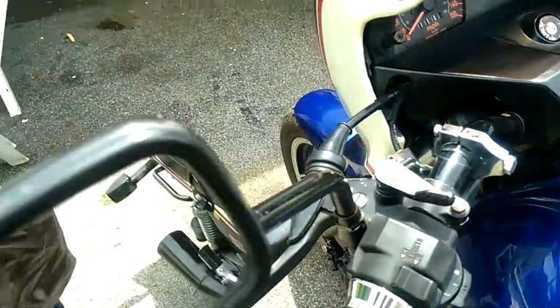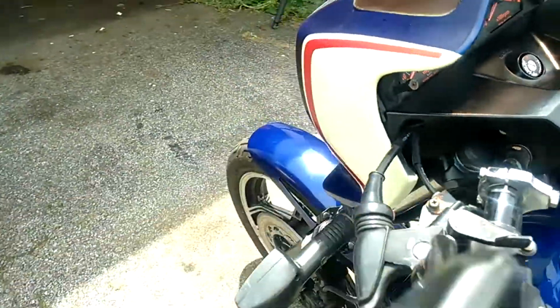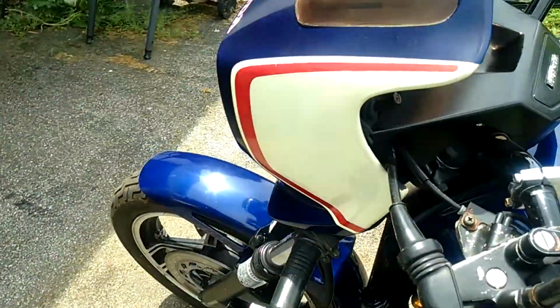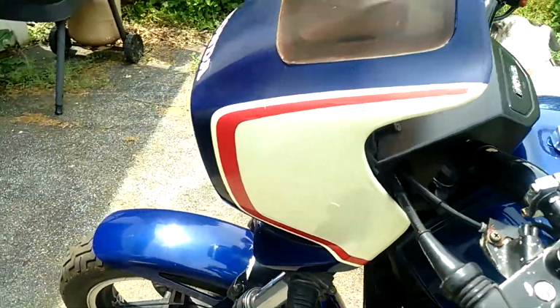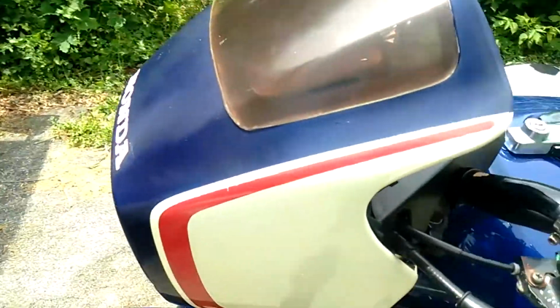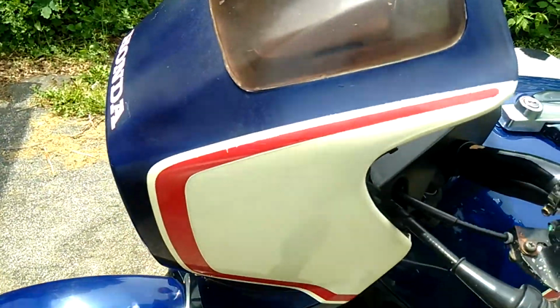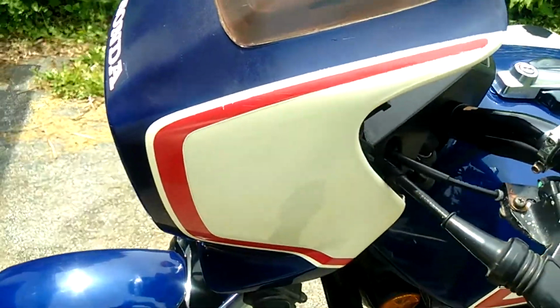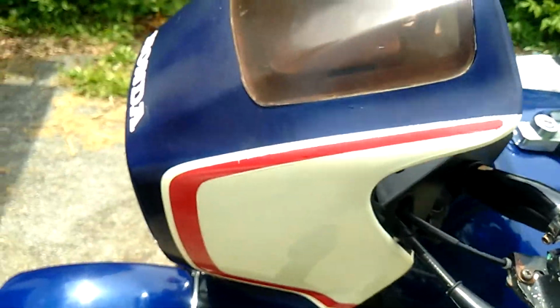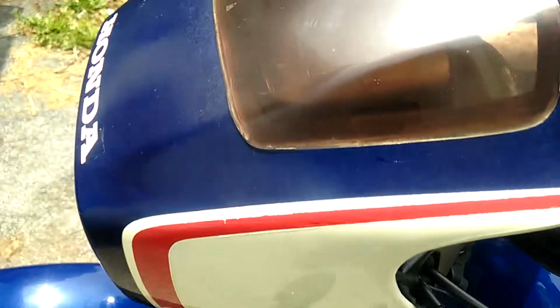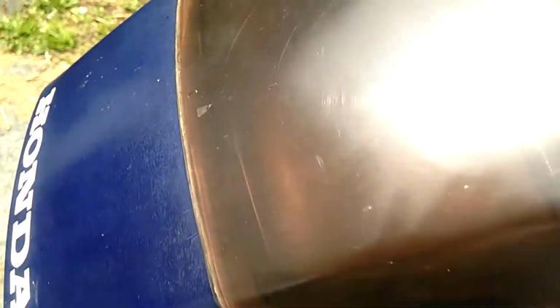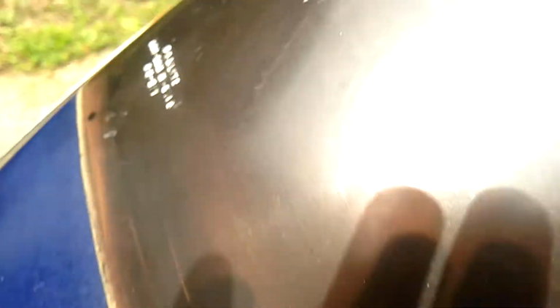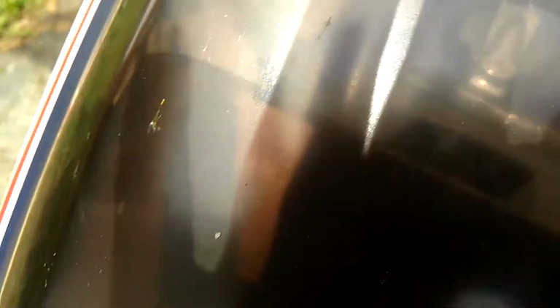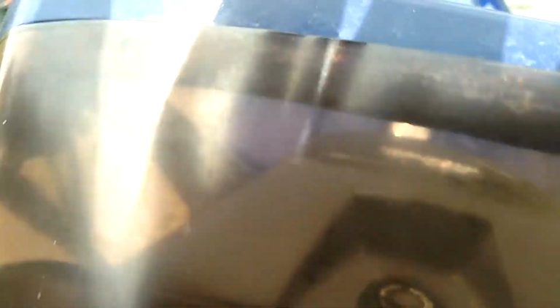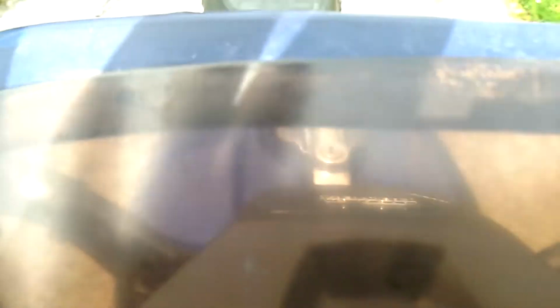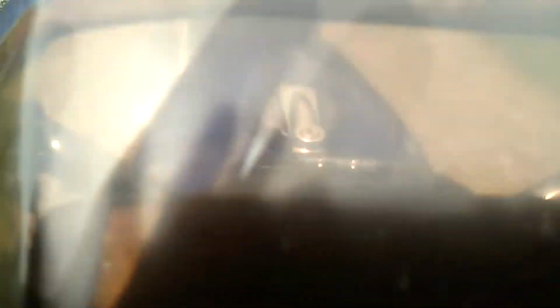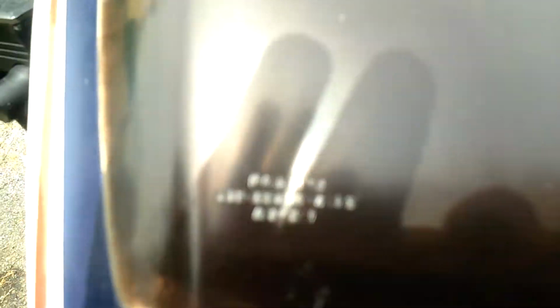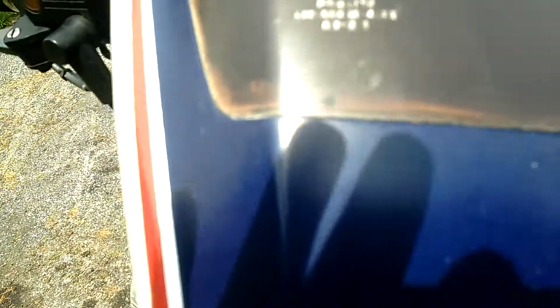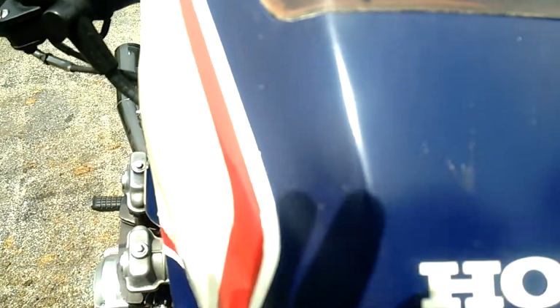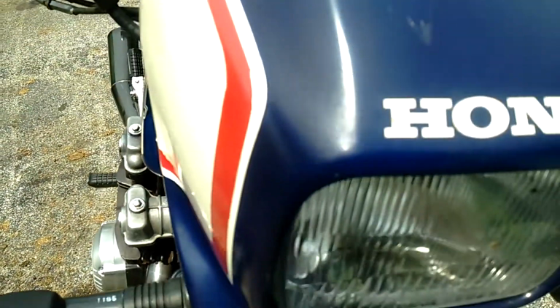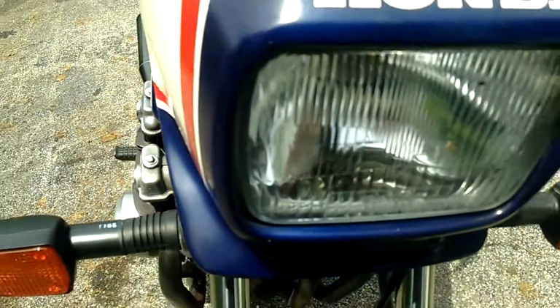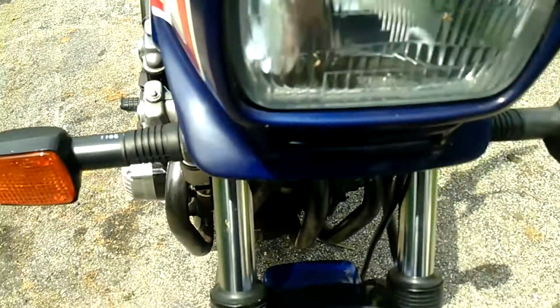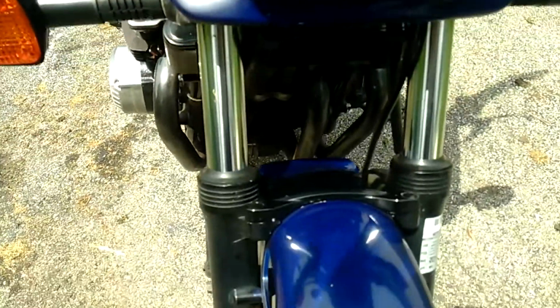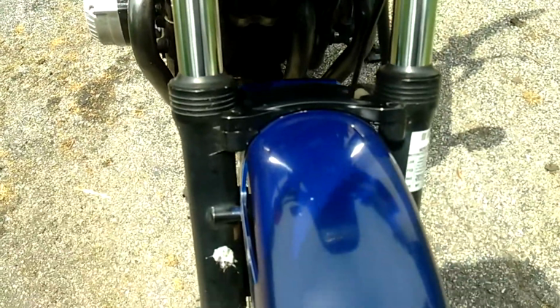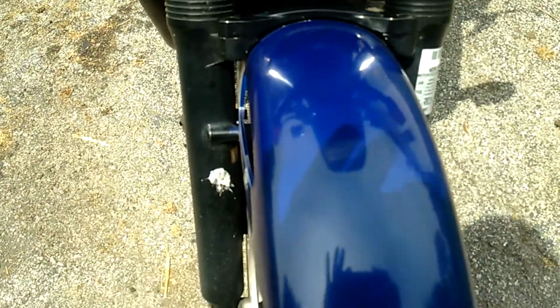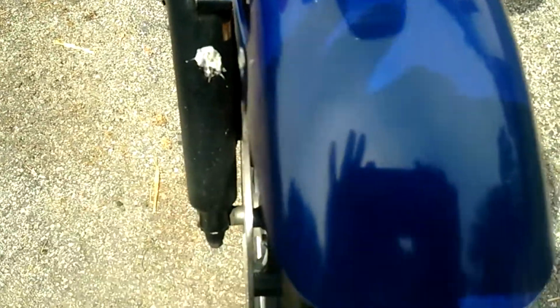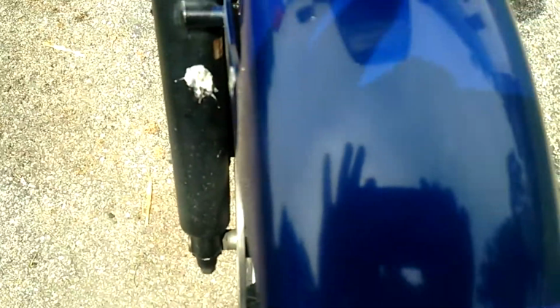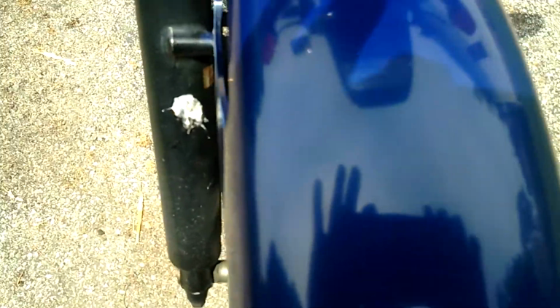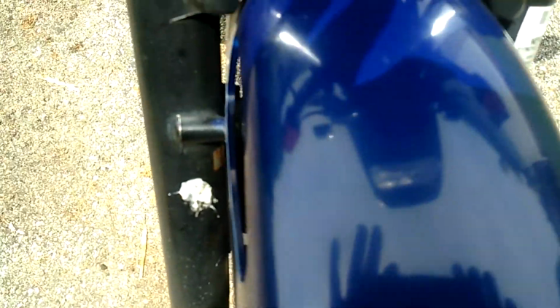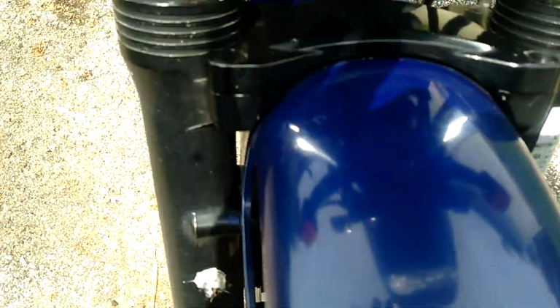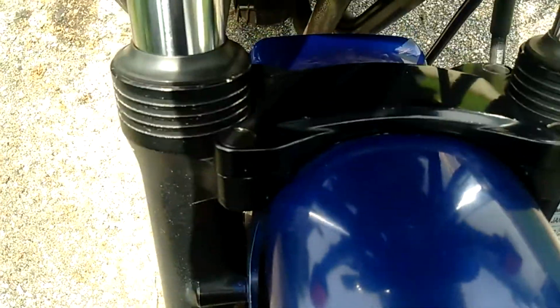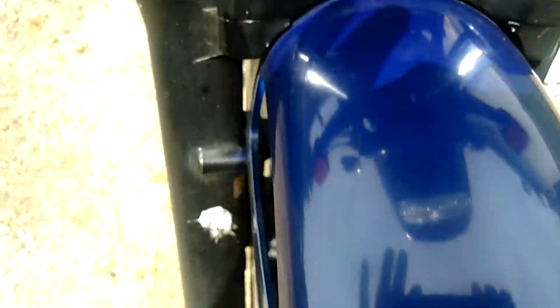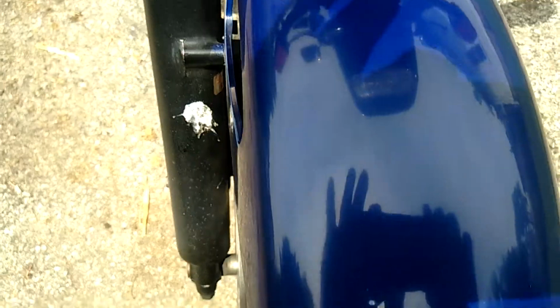It's already gone, so that's good. And here's the towel. Front forks — there's no paint chips.